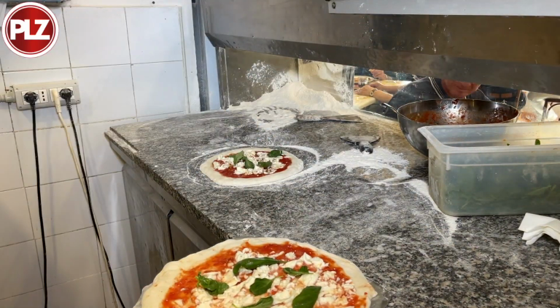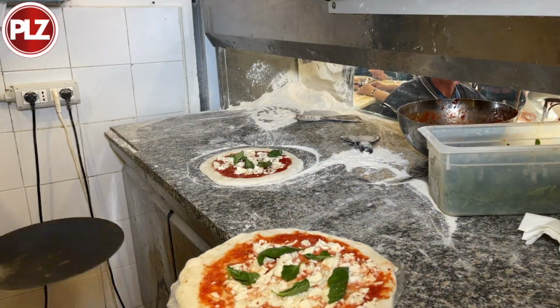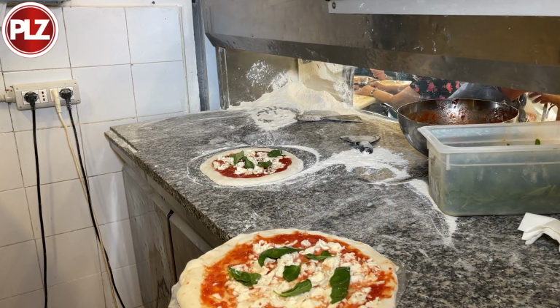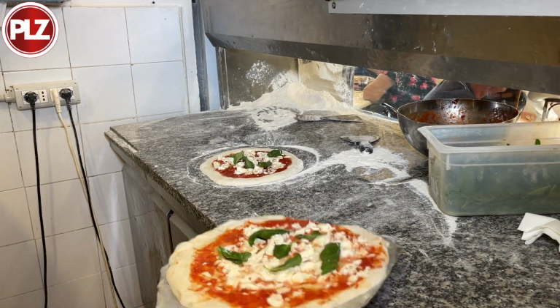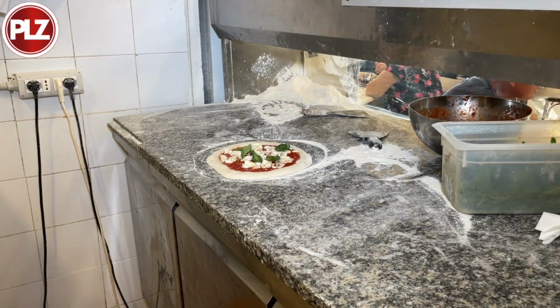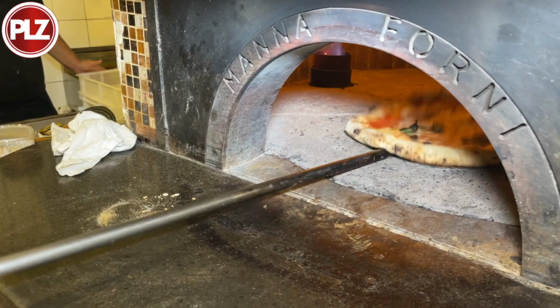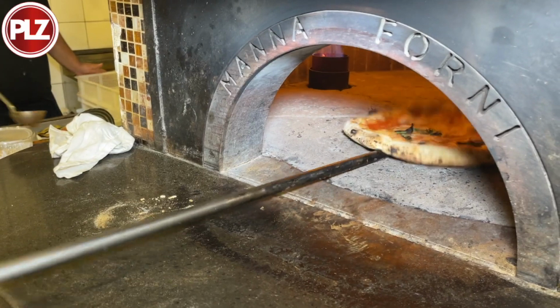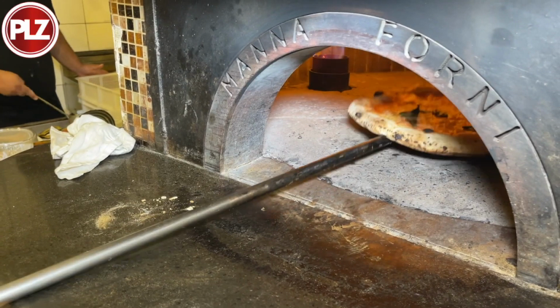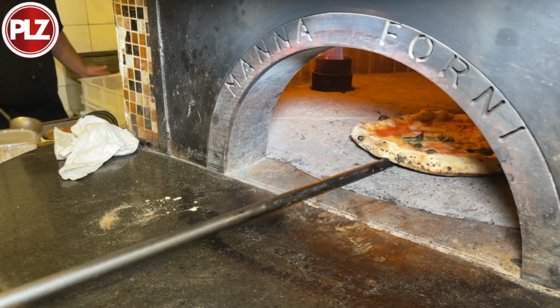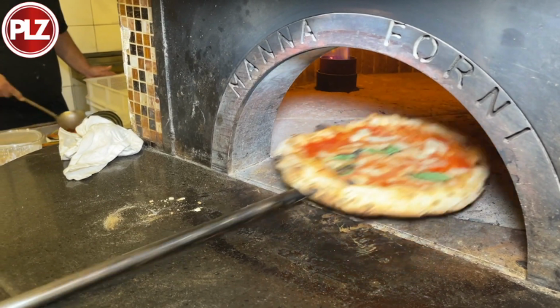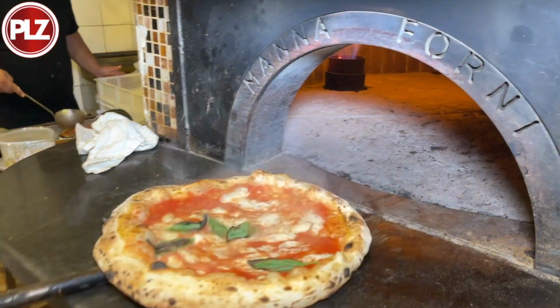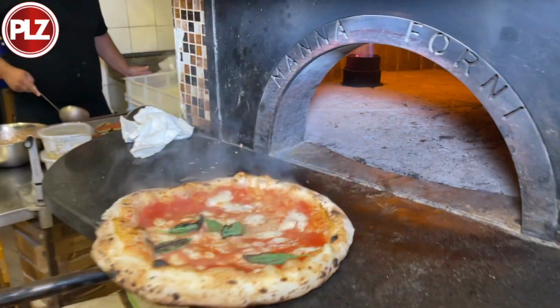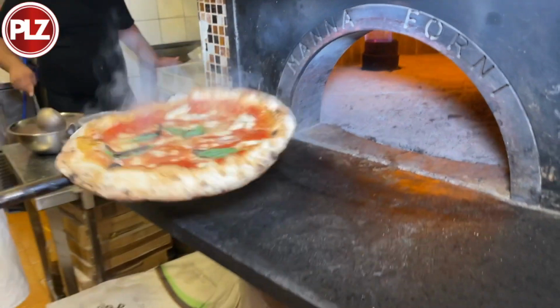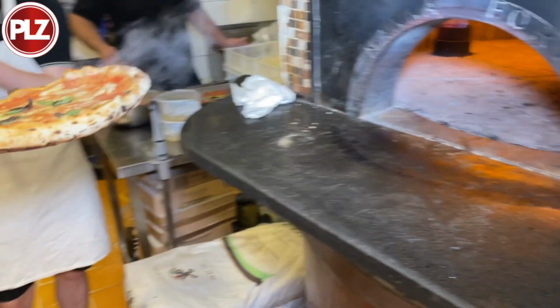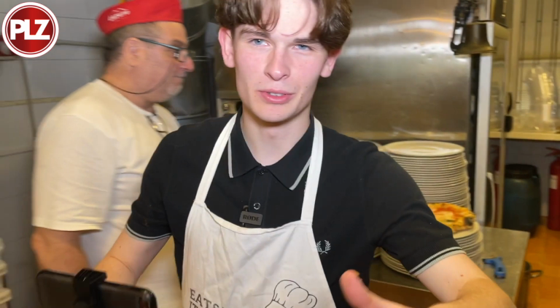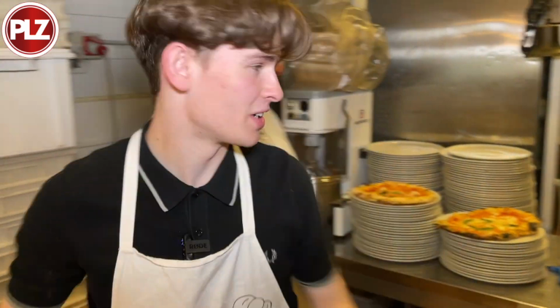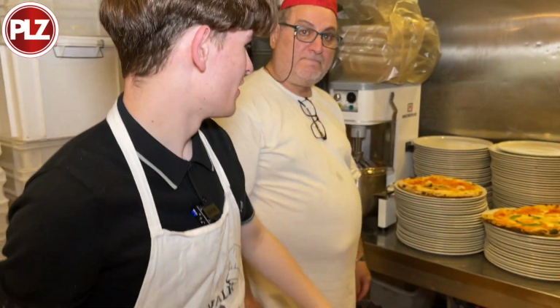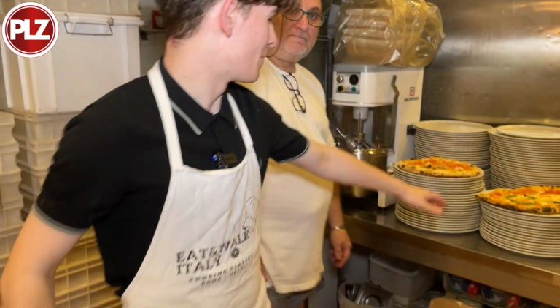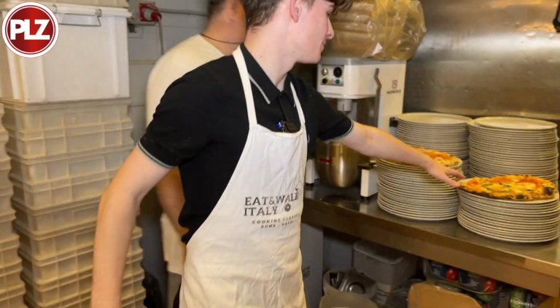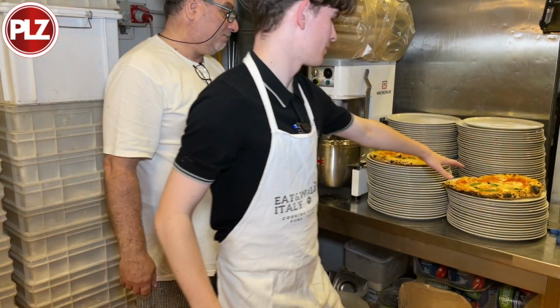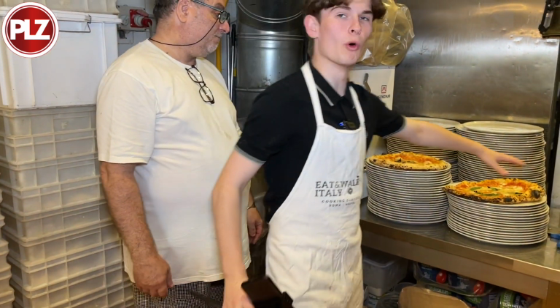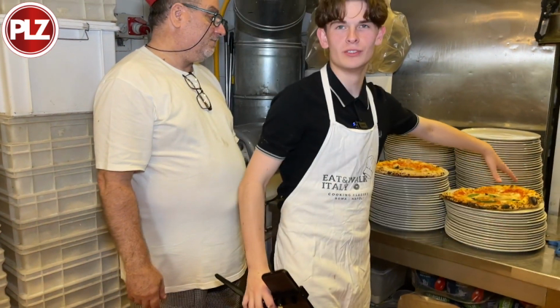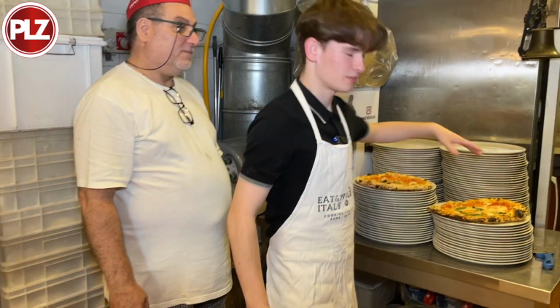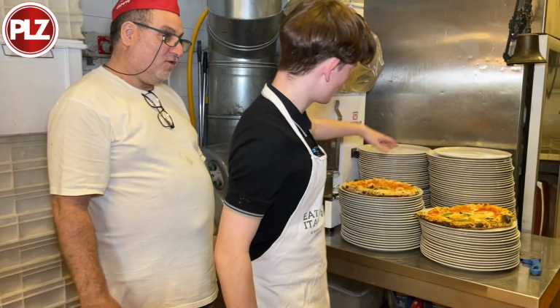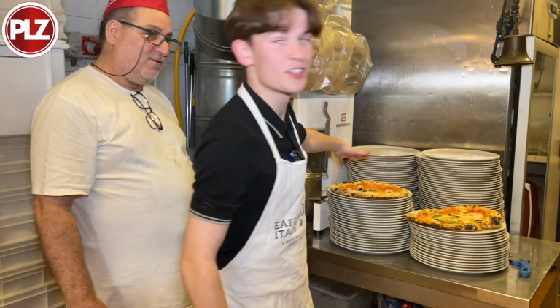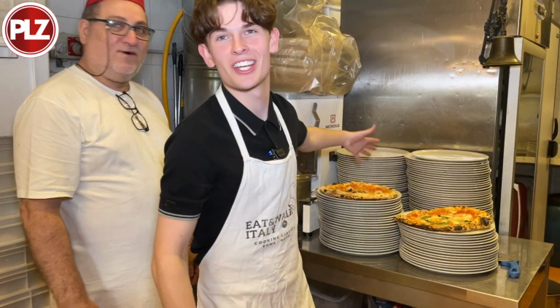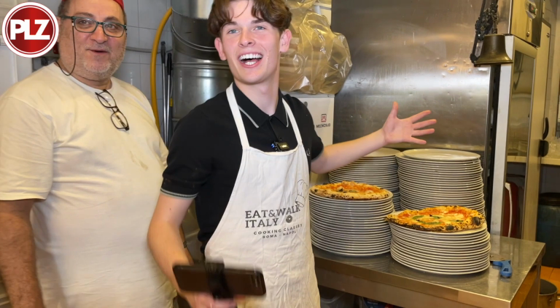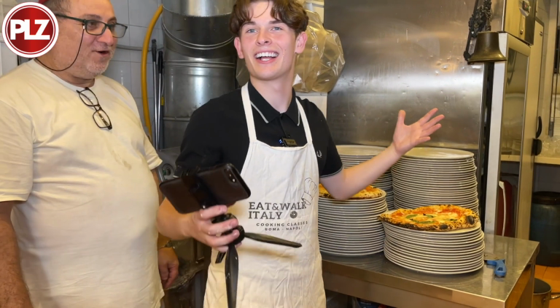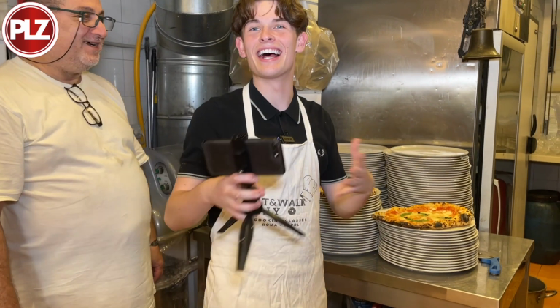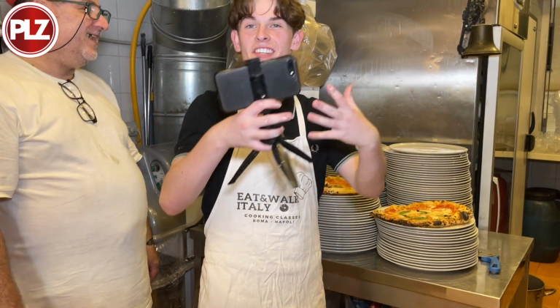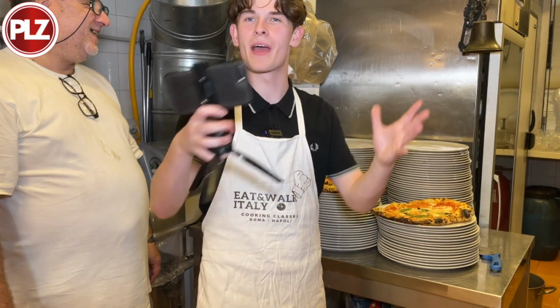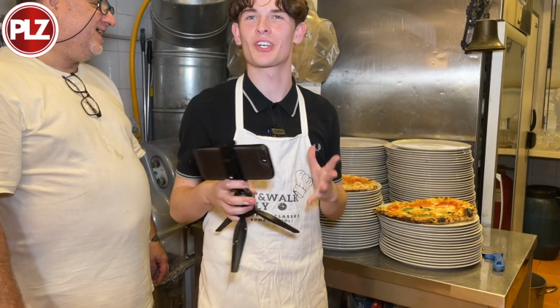Mine is oval and yours is... it is pizza! A perfect circle!